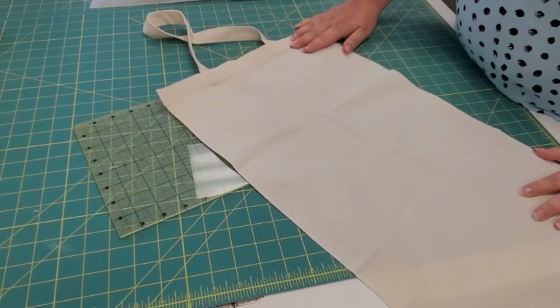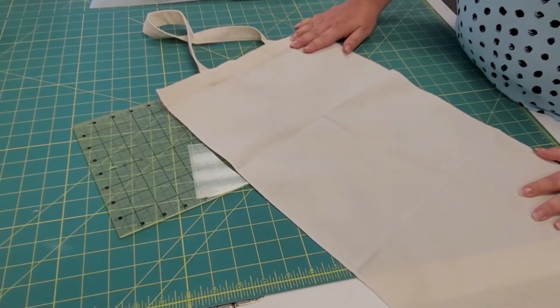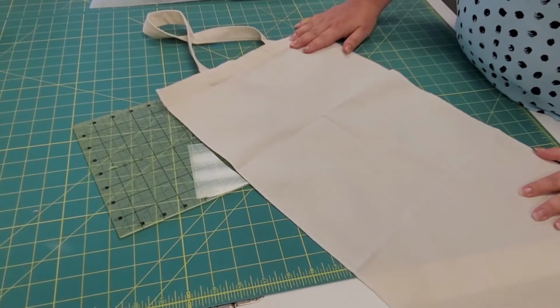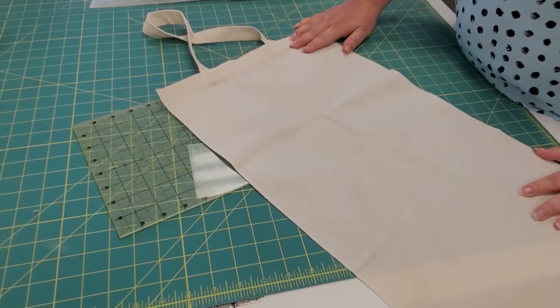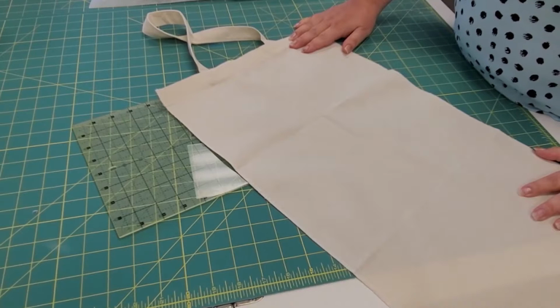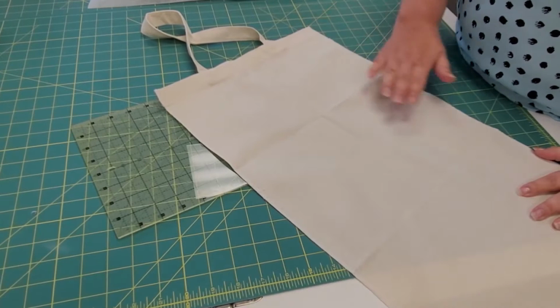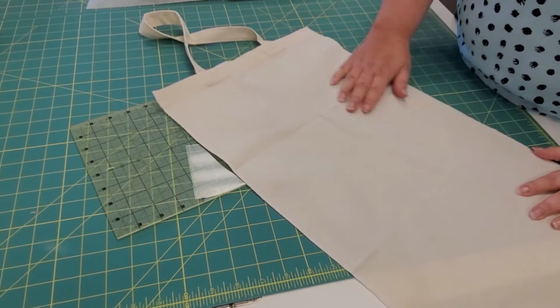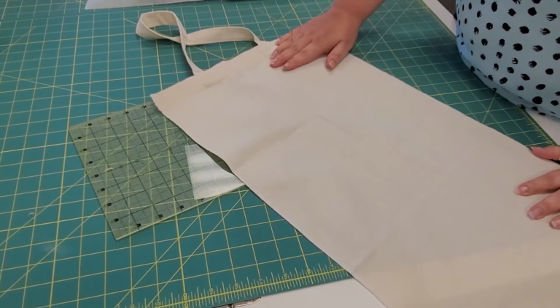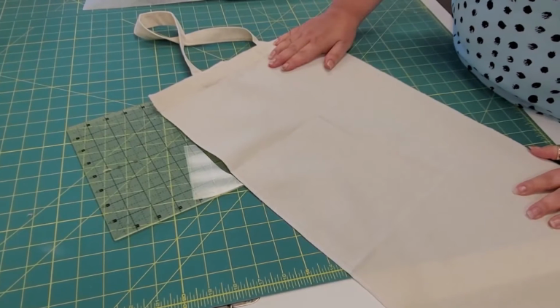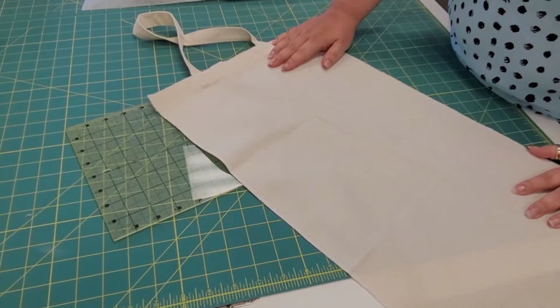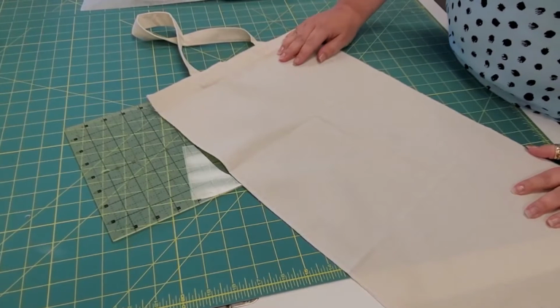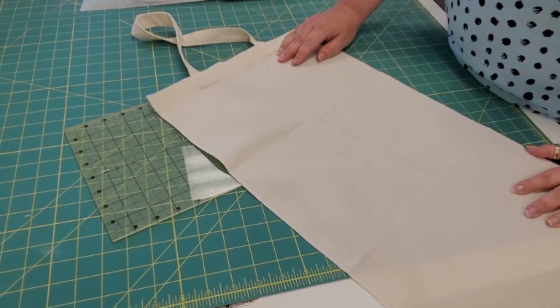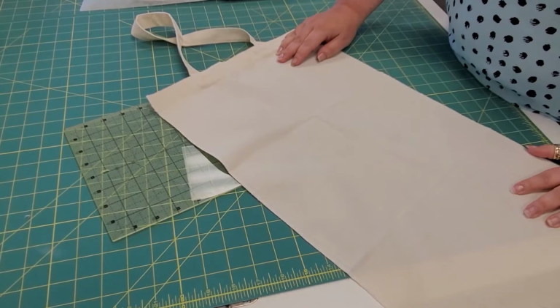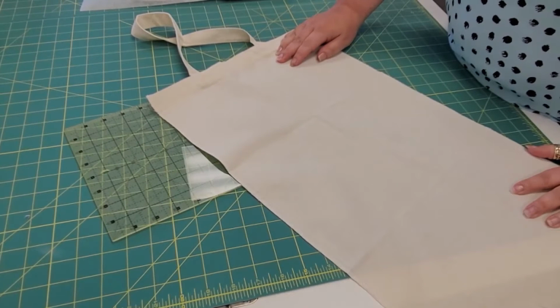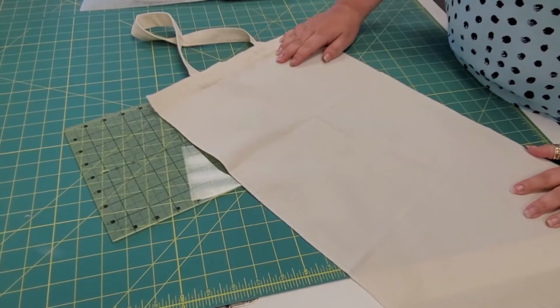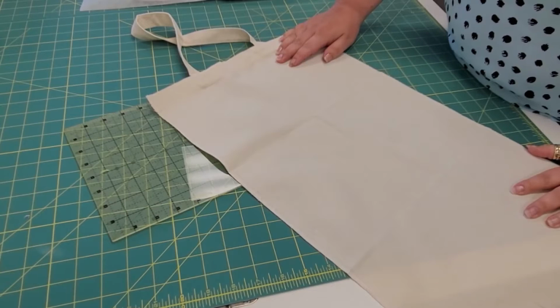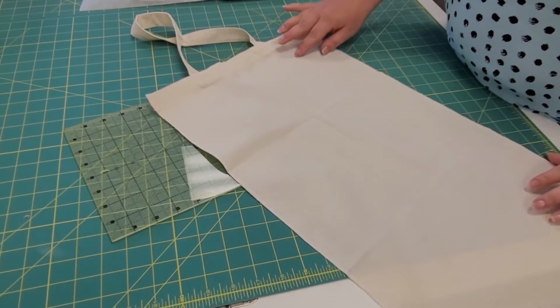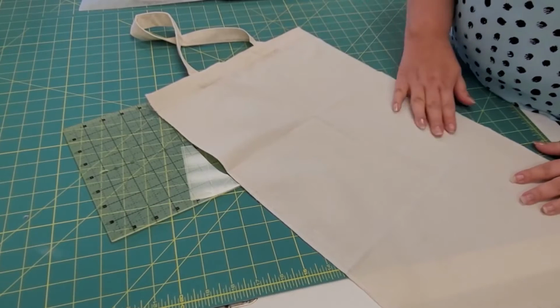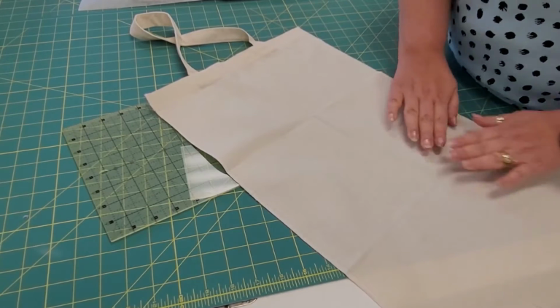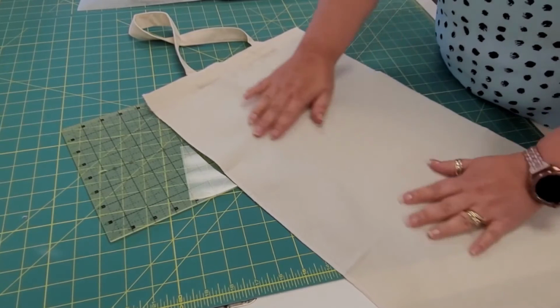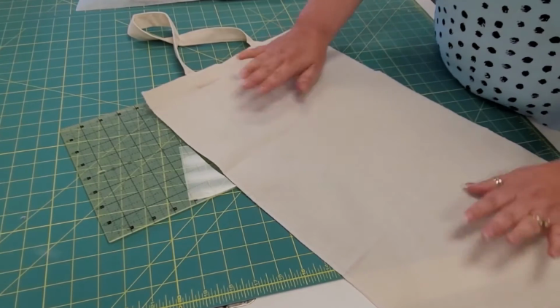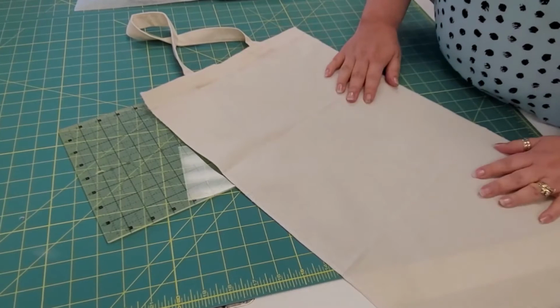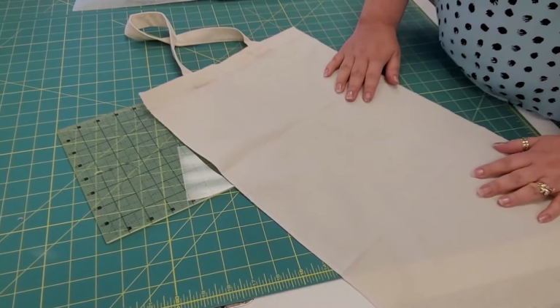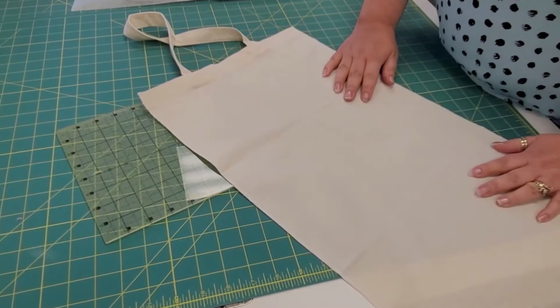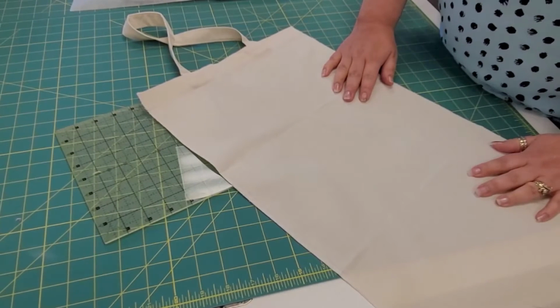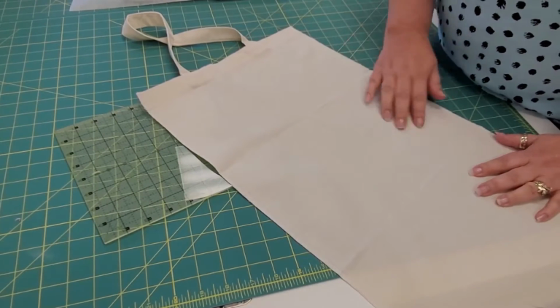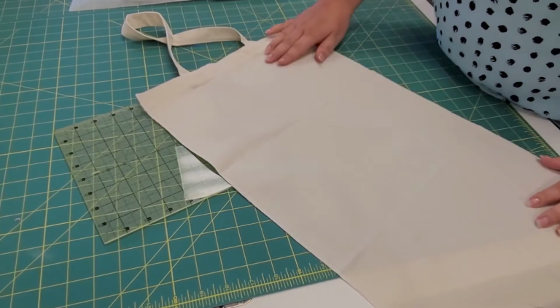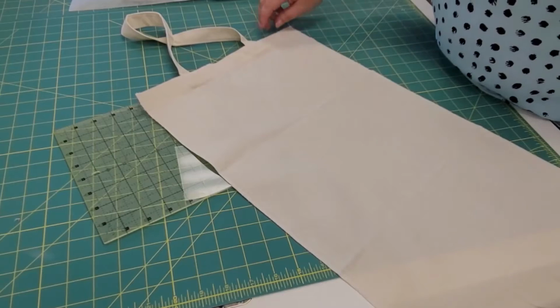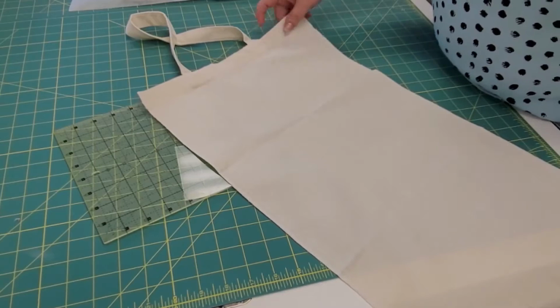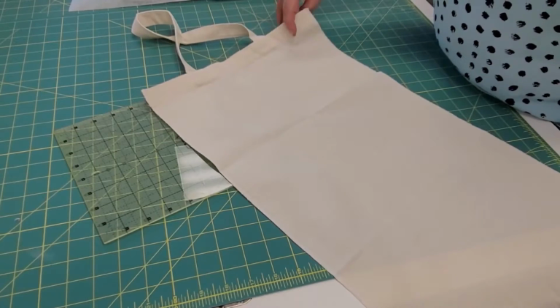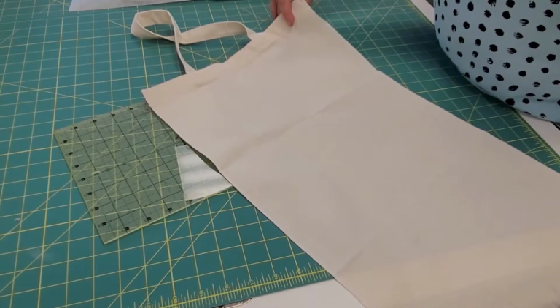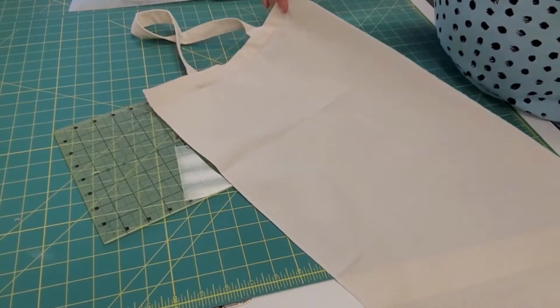We're working on the pineapple tote. The first thing you're going to want to do is press it, because there were probably a lot of wrinkles when it came out of the bag. Get it nice and smooth, and then we're going to add some wrinkles — so fold it in half on the long side, making a hot dog fold.